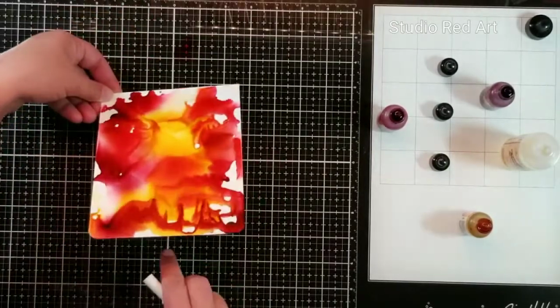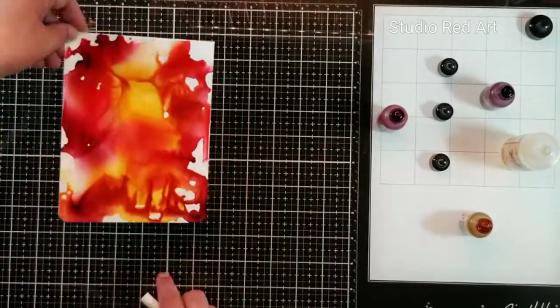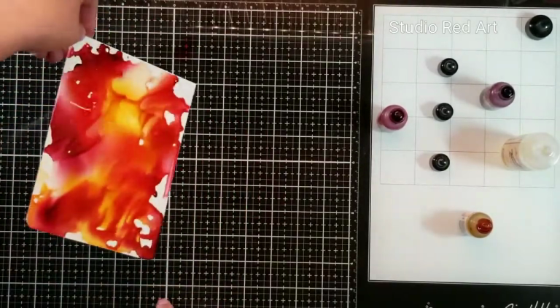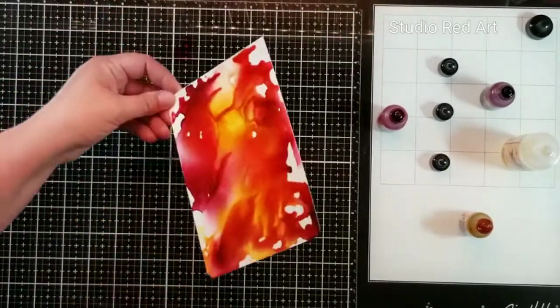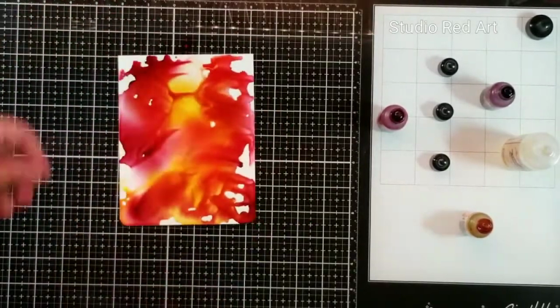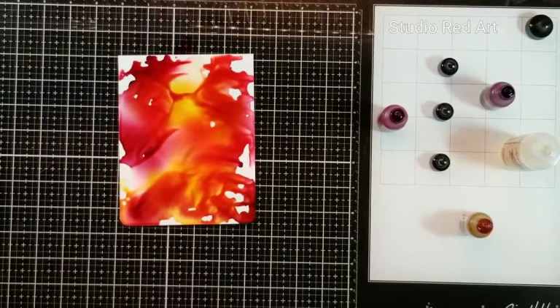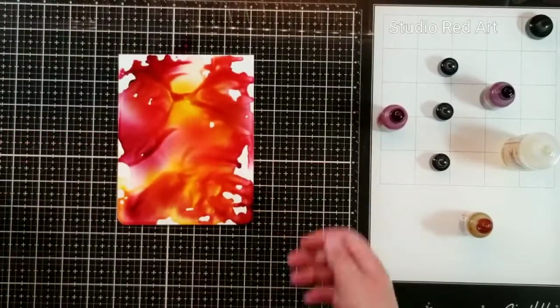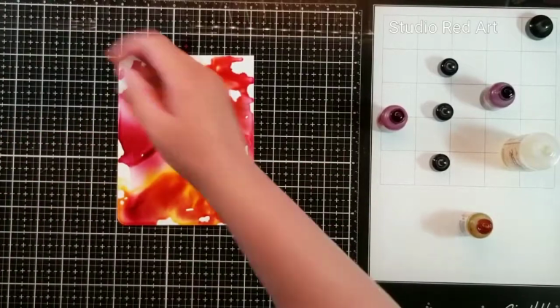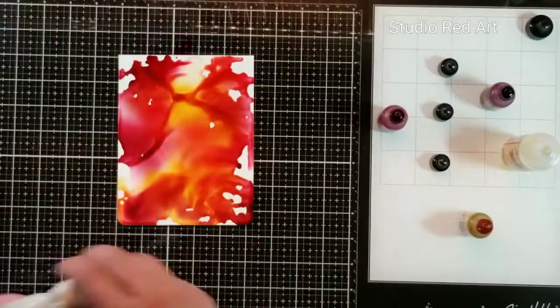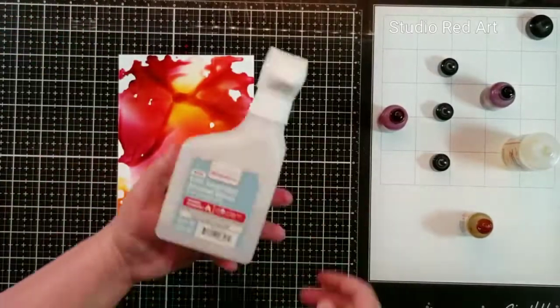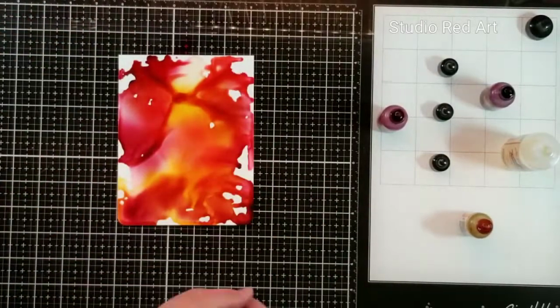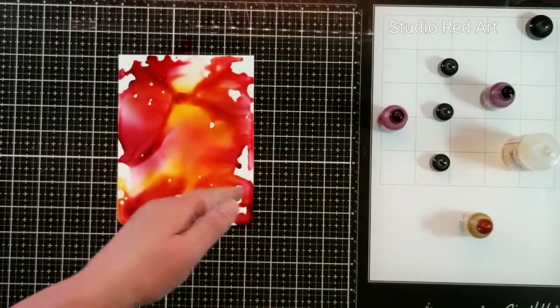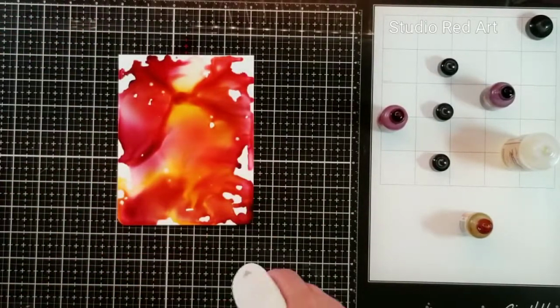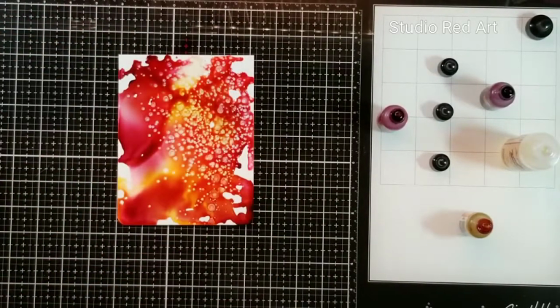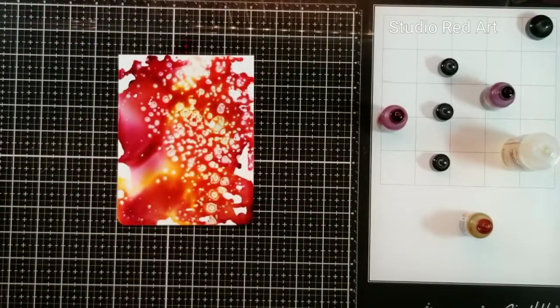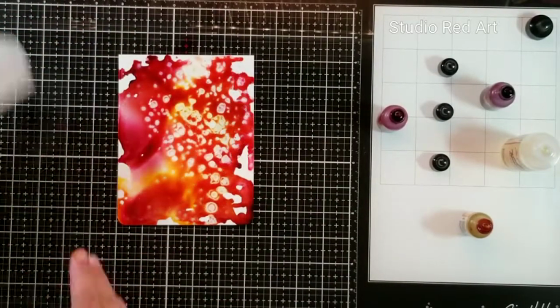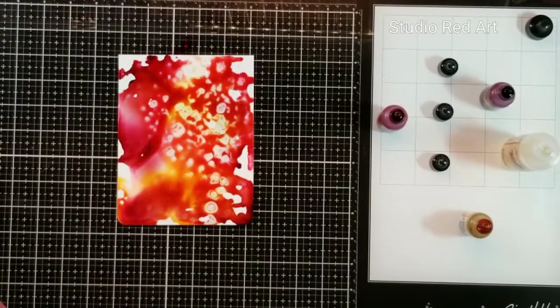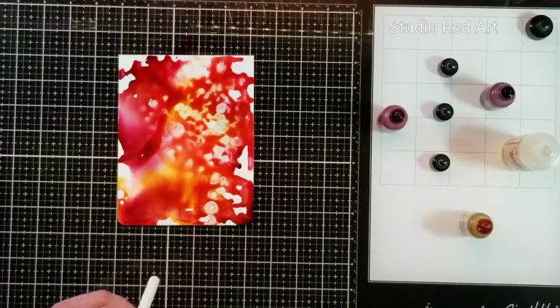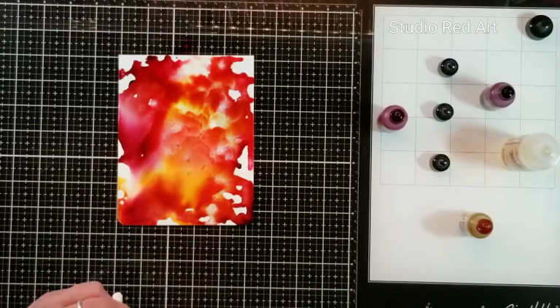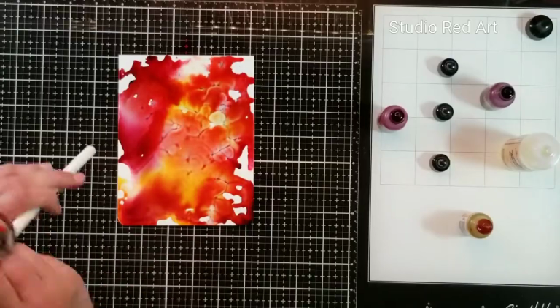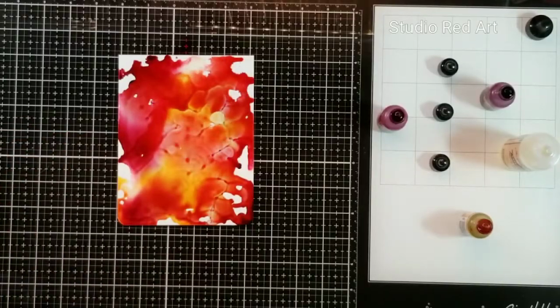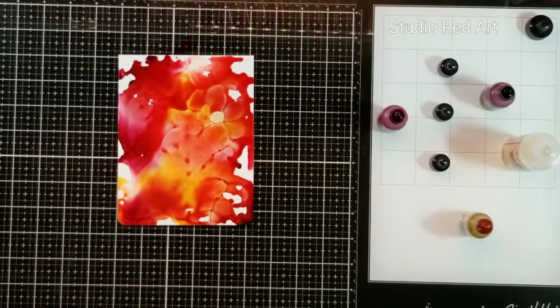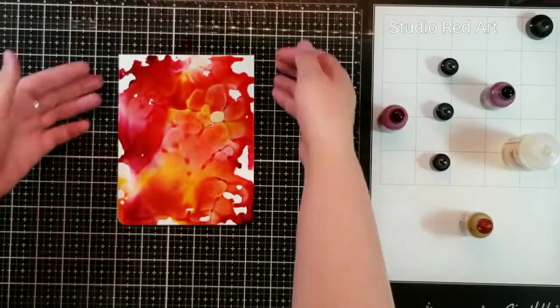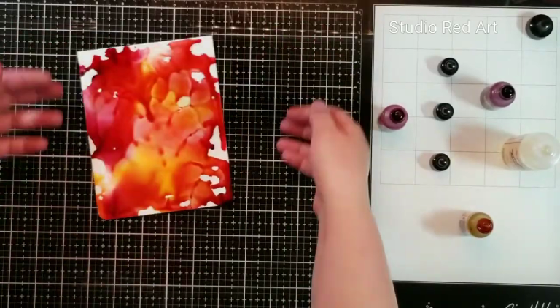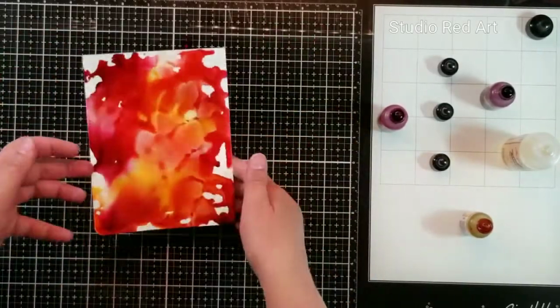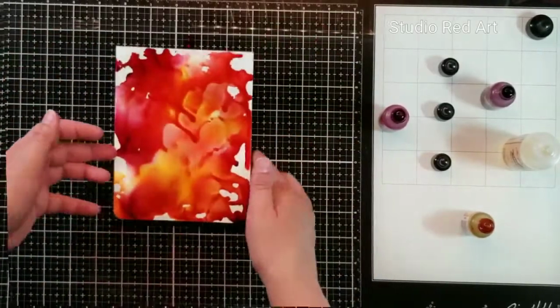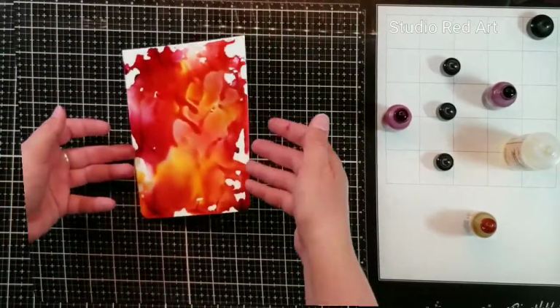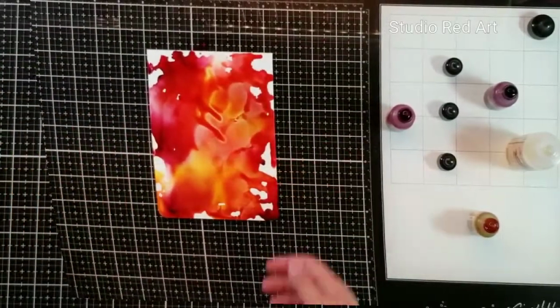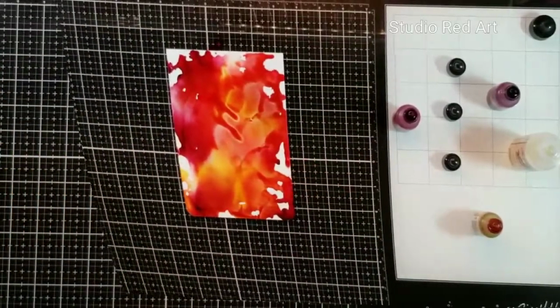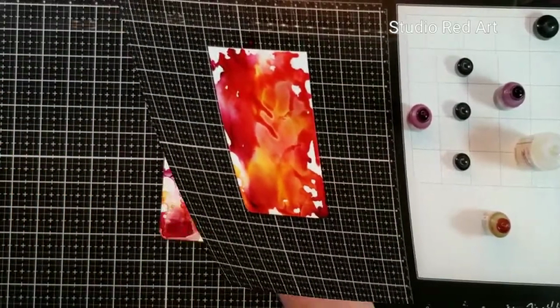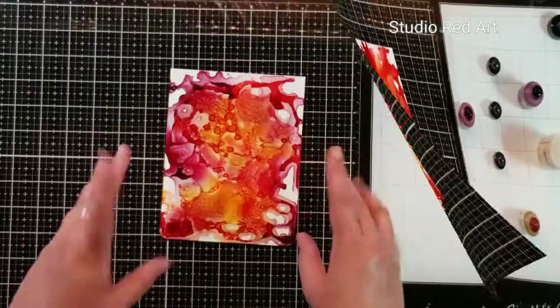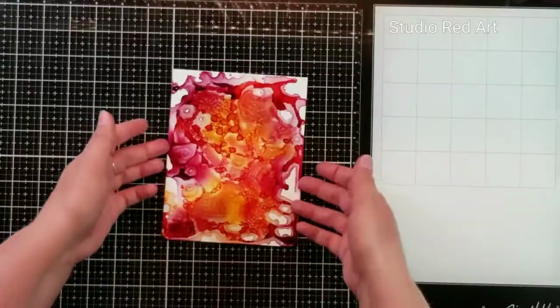So I'm going to blend it a little bit here. I'm going to get some alcohol and spritz it on to kind of break up the color a little bit more. I'm going to blow it around a bit, let it mix and mingle, and now I'm going to let it air dry.